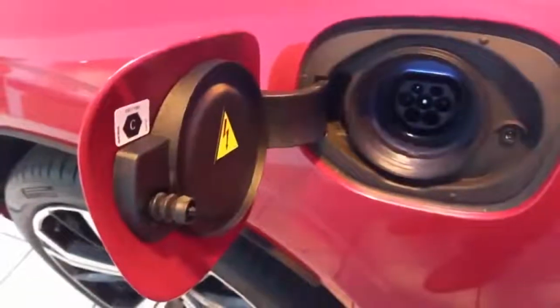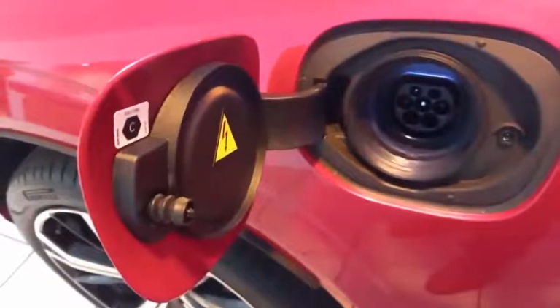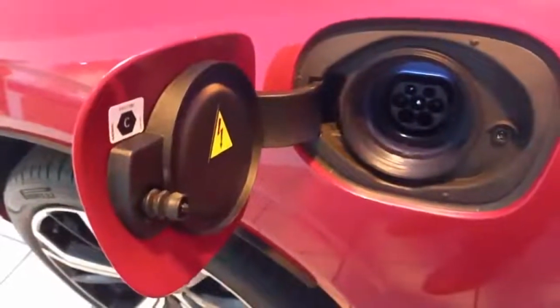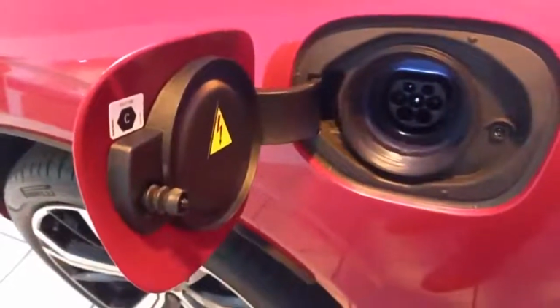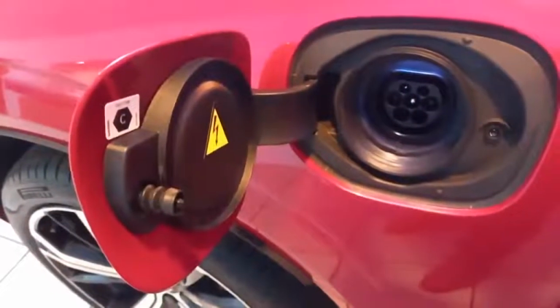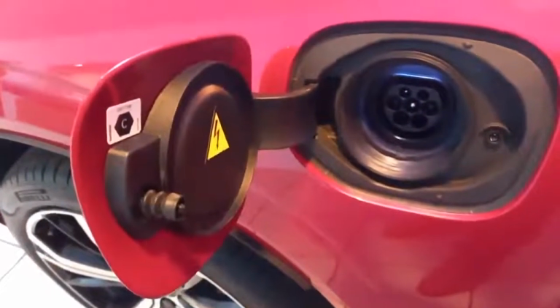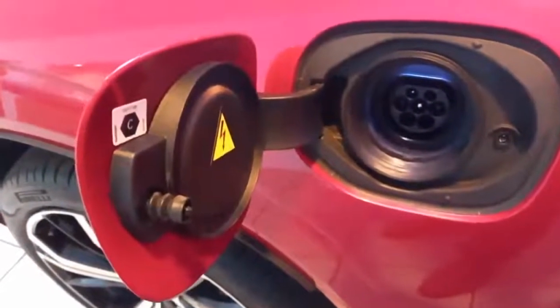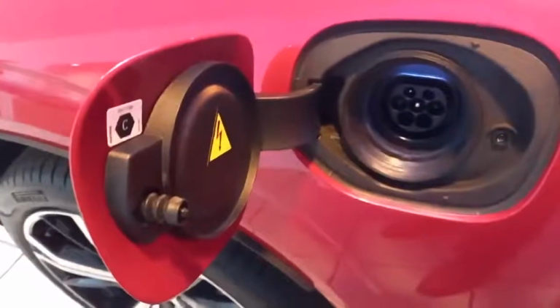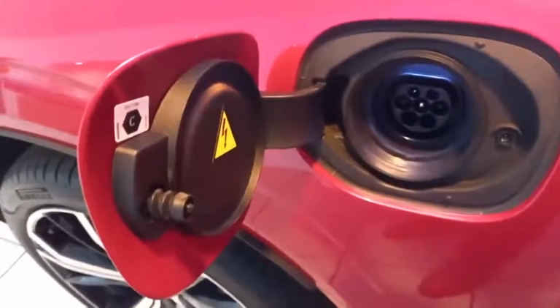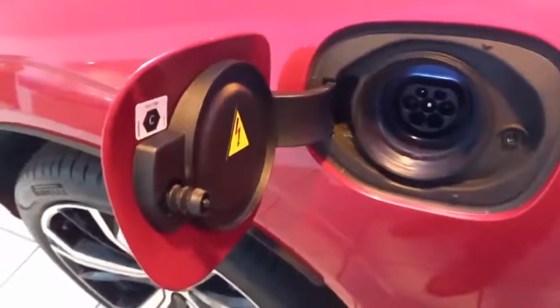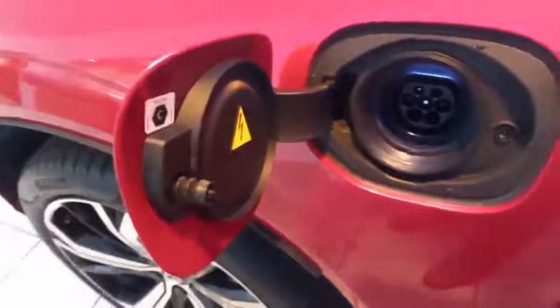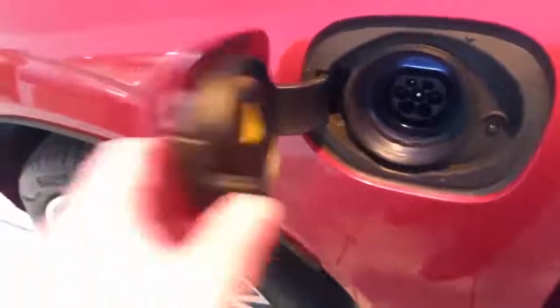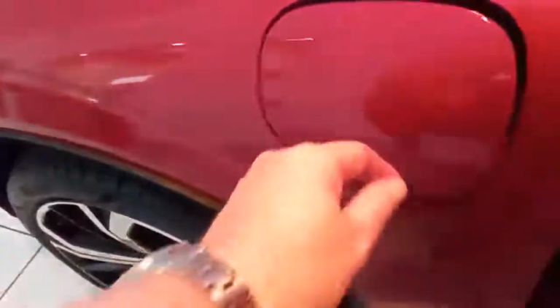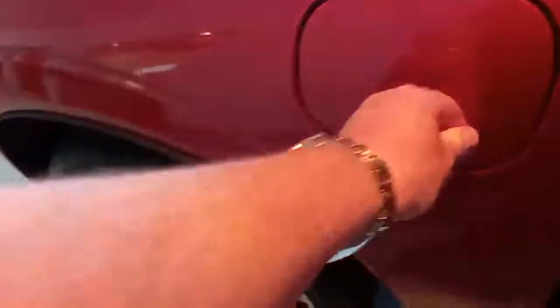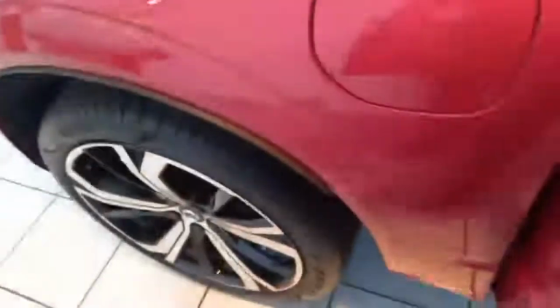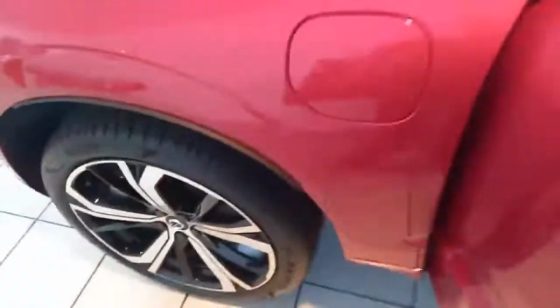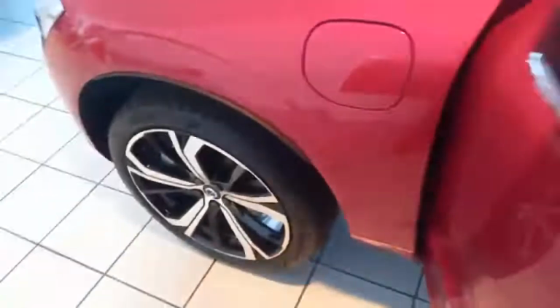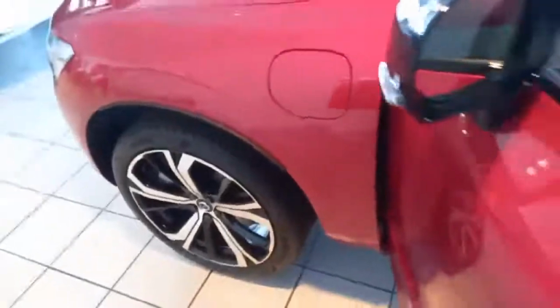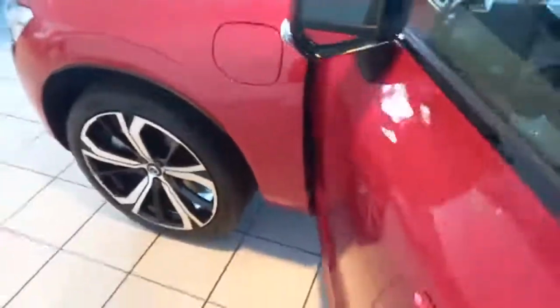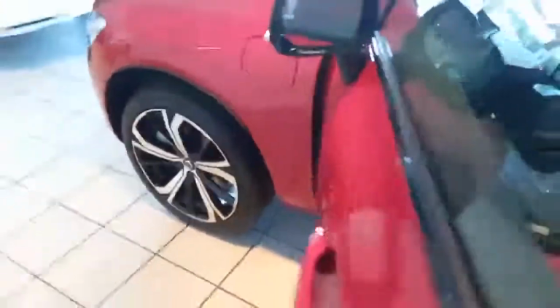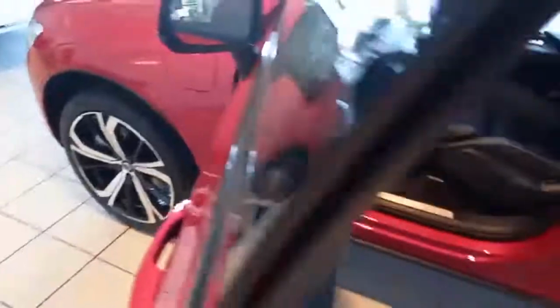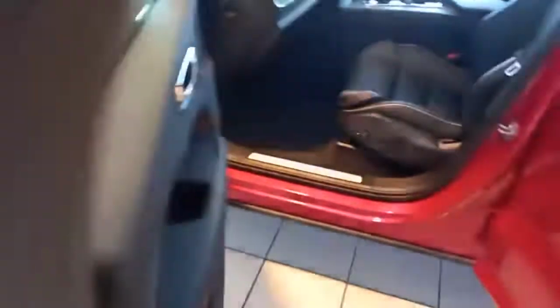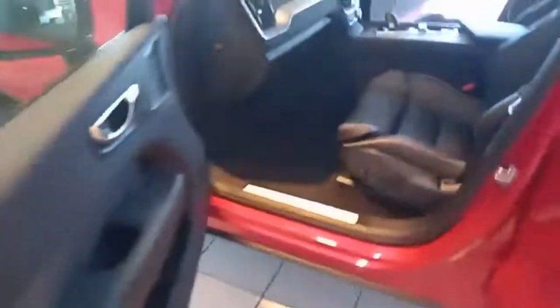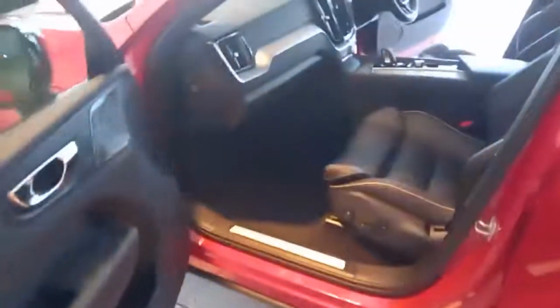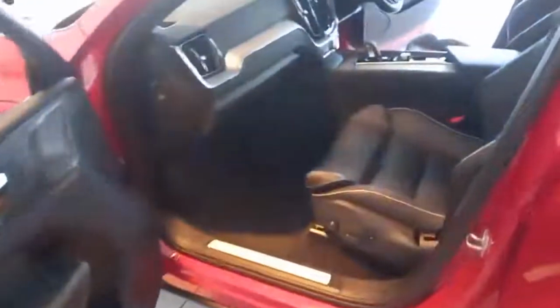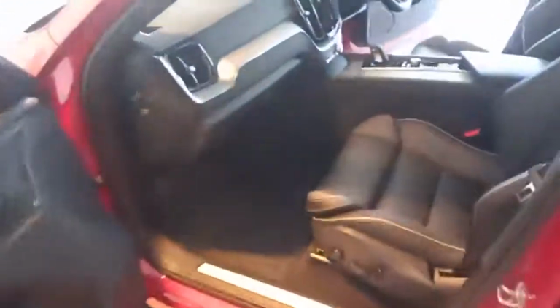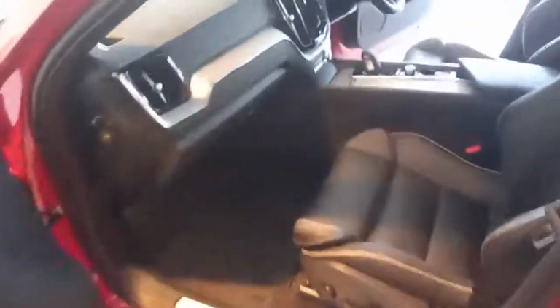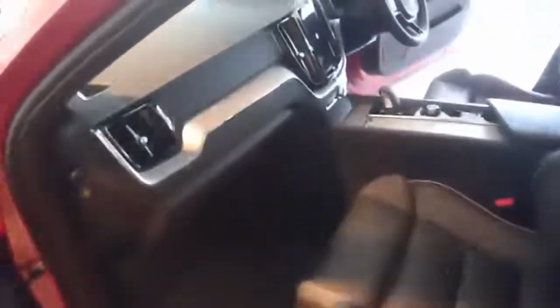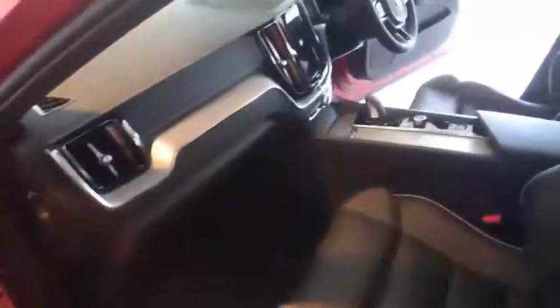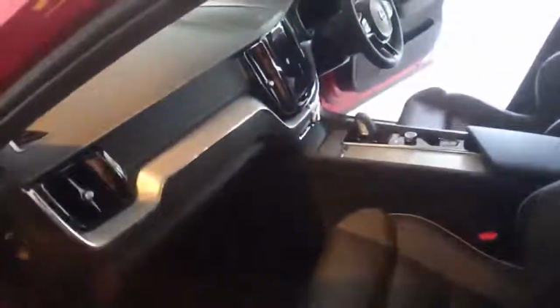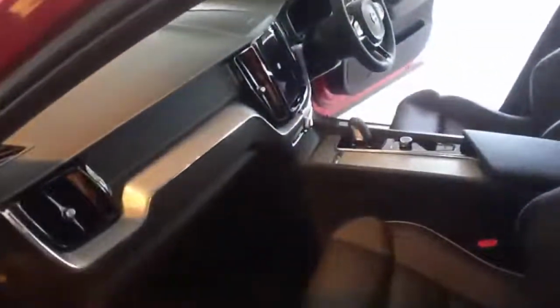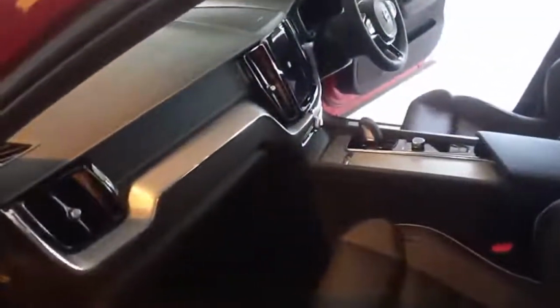Being this is a plug-in hybrid, this is where it plugs in, and this is the near-side front. It will charge from the socket, or through kinetic energy, or from power from the car itself.